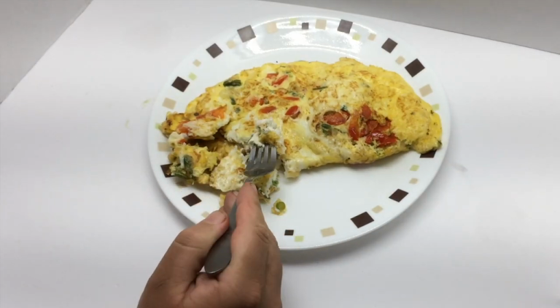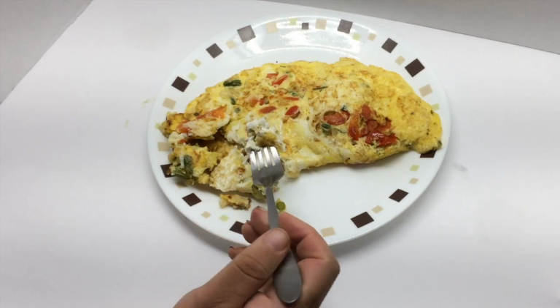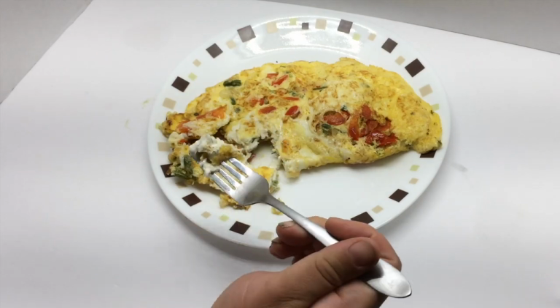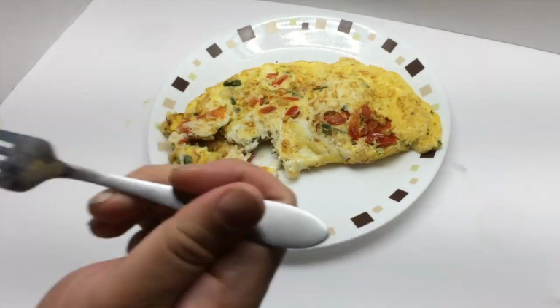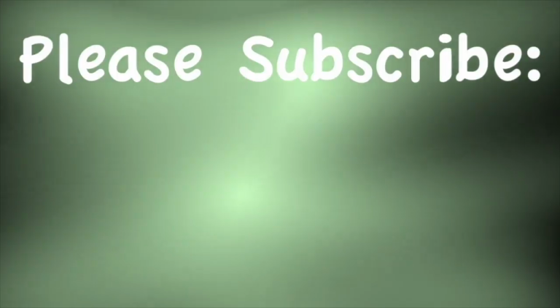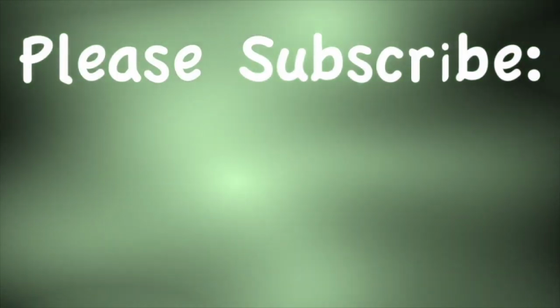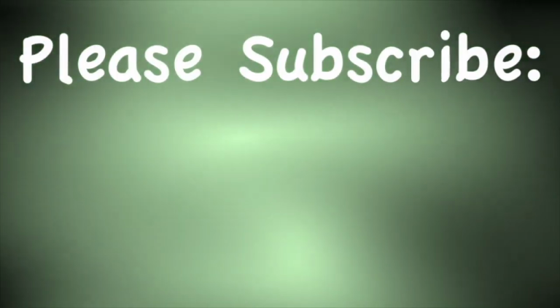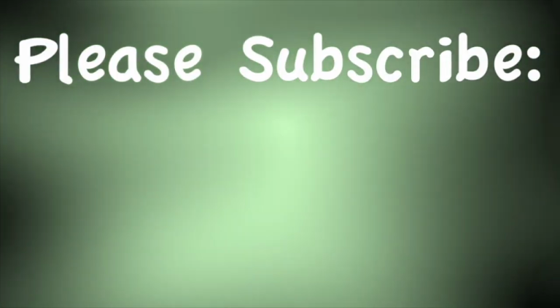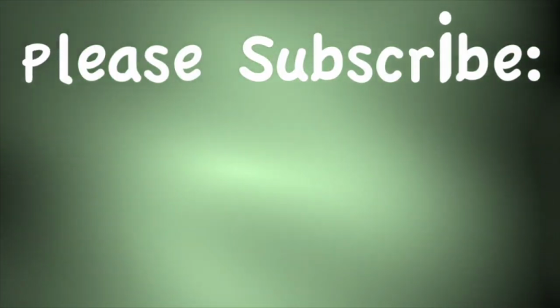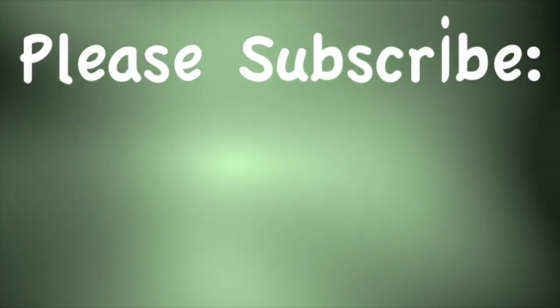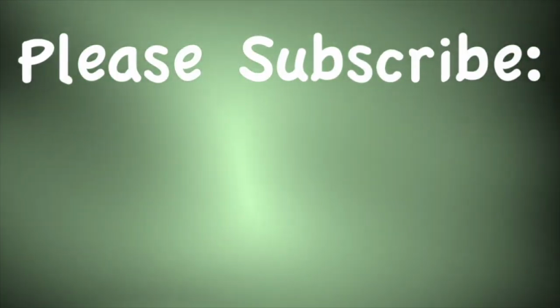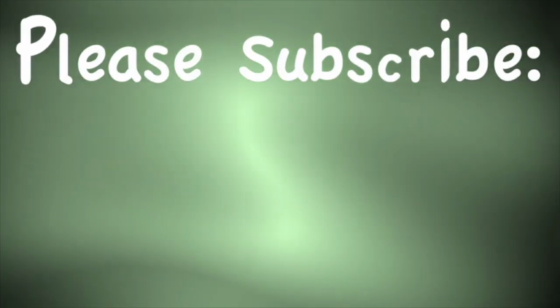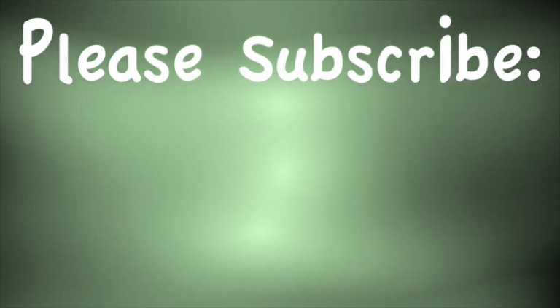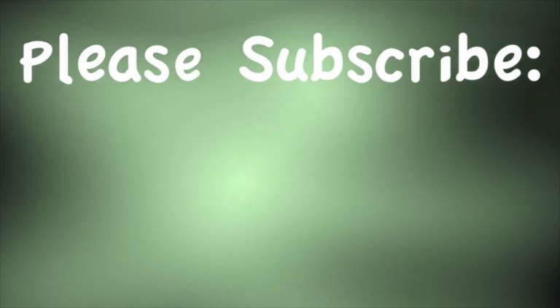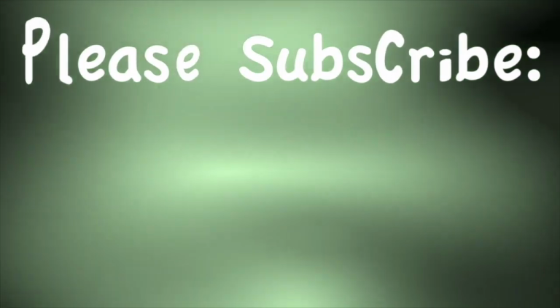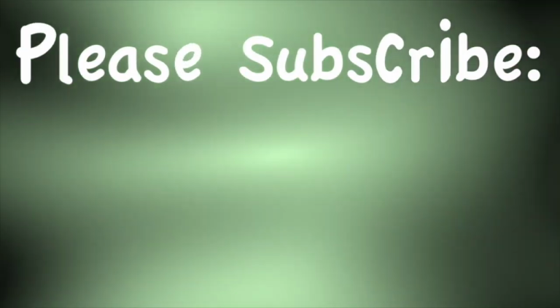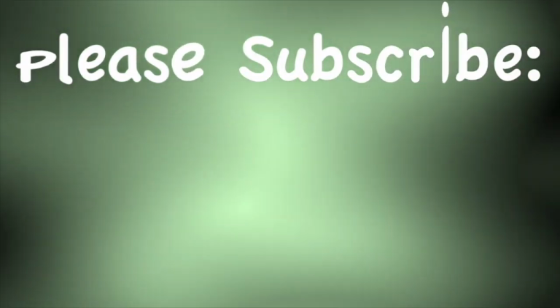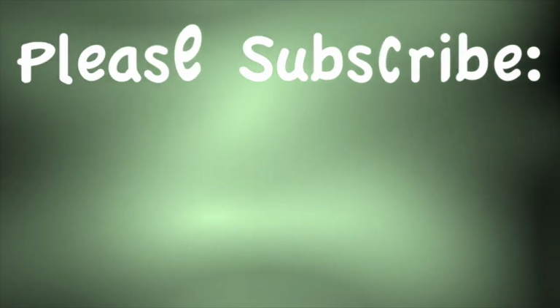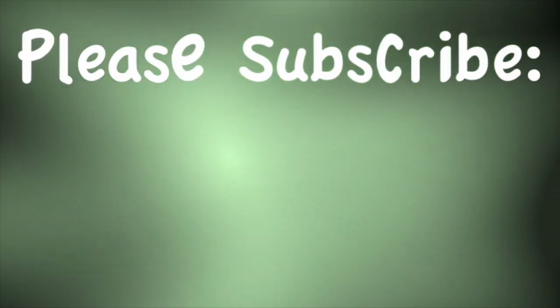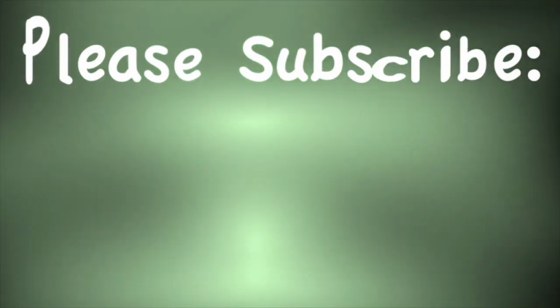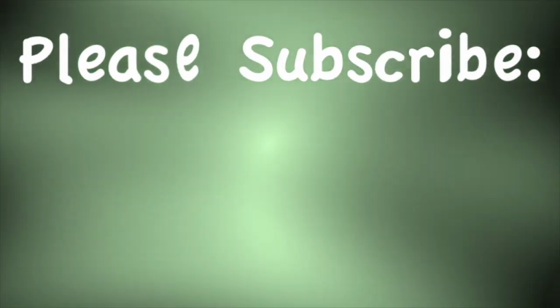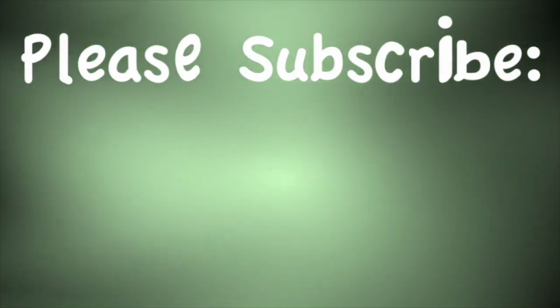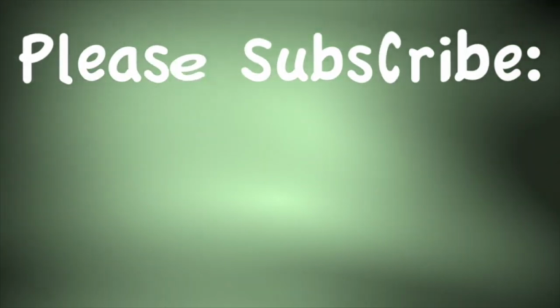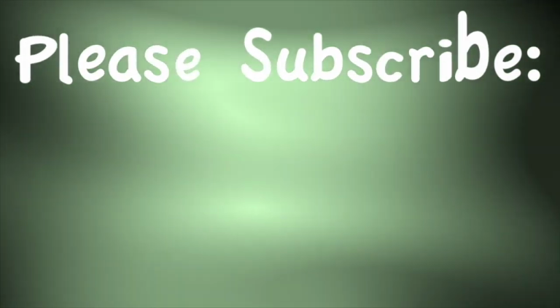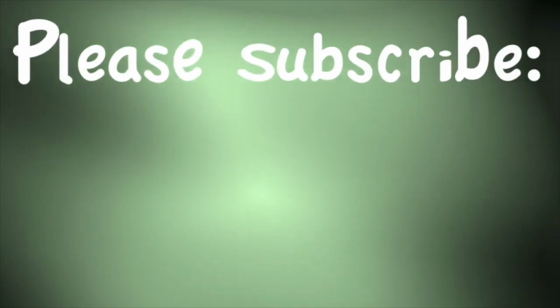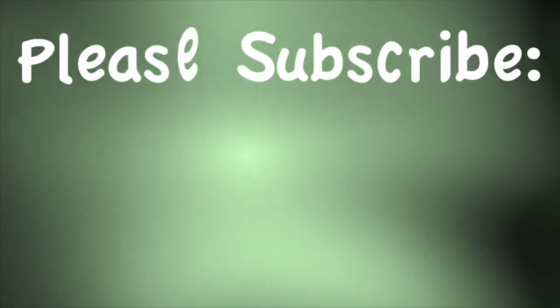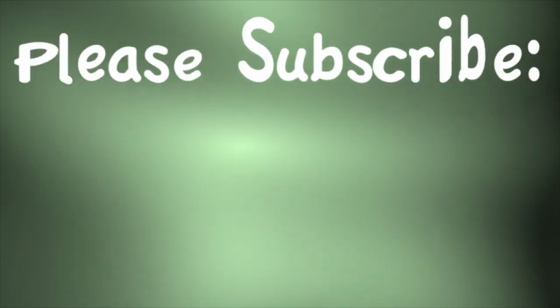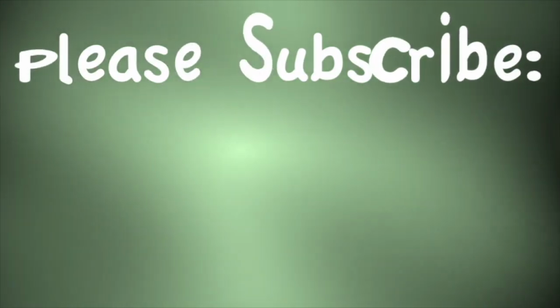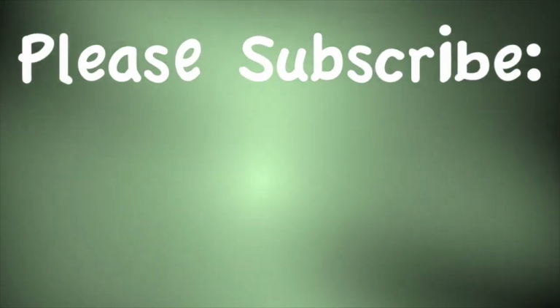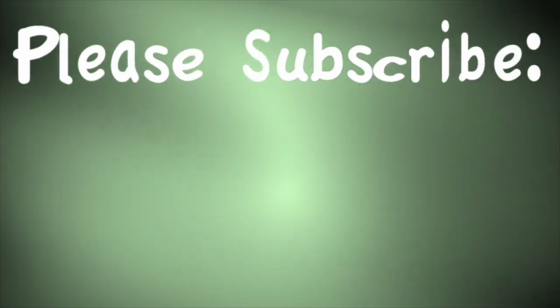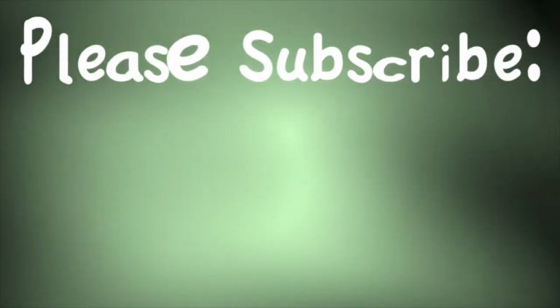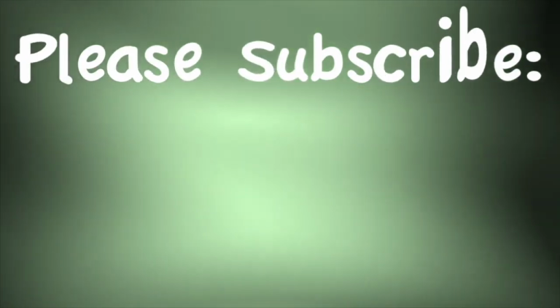Let us know in the comments below — are there any great garlic scape recipes that we missed? We hope you enjoyed the video. Please subscribe for more videos like this and garden updates, and if you did like the video, please give it a thumbs up below.